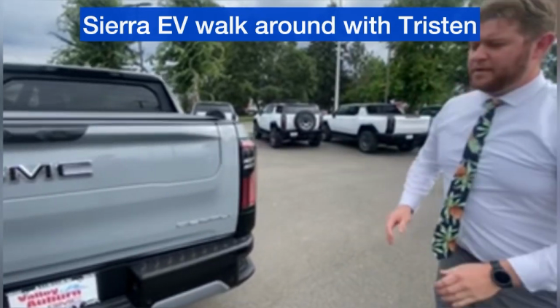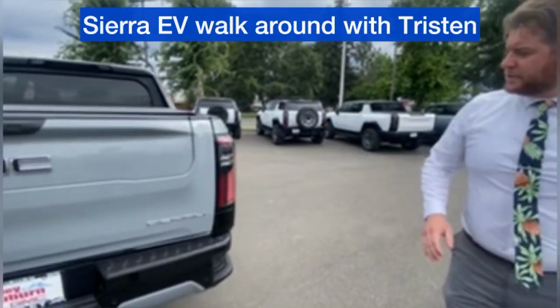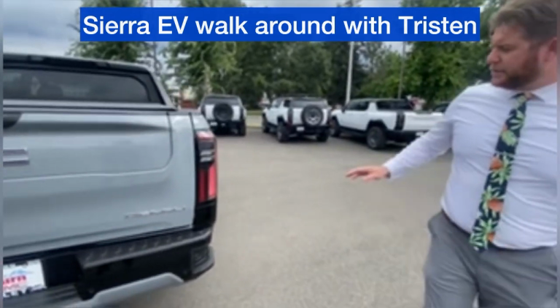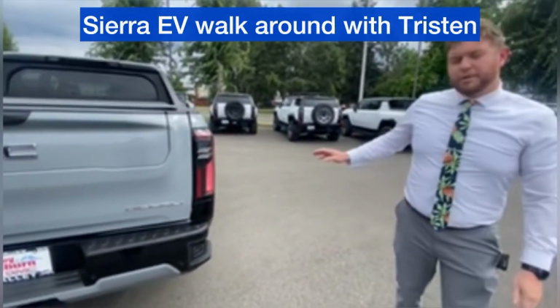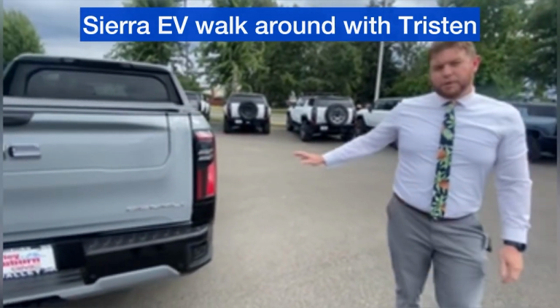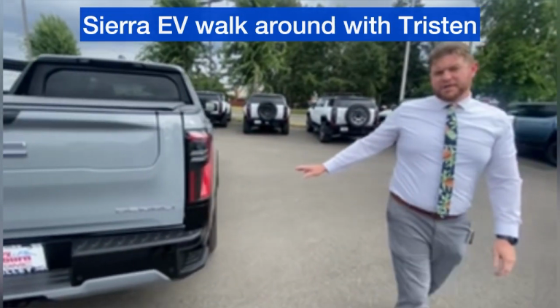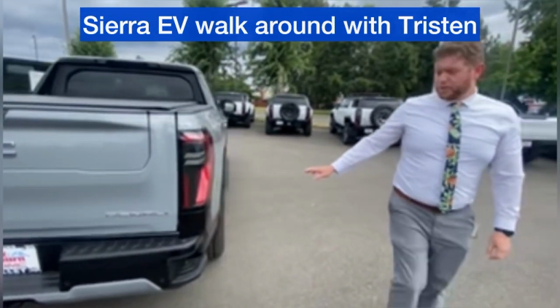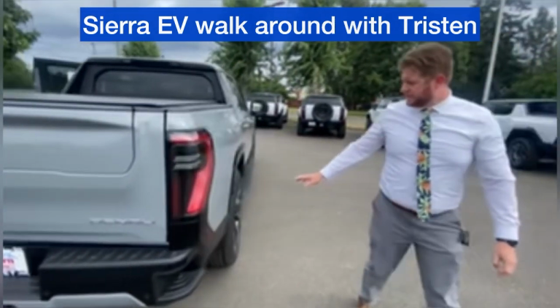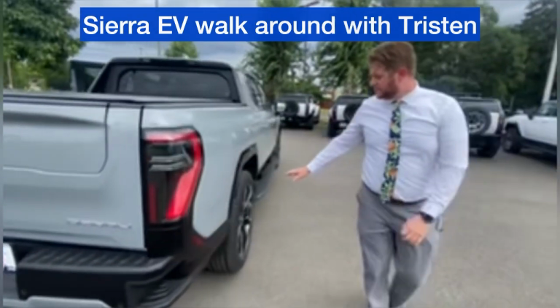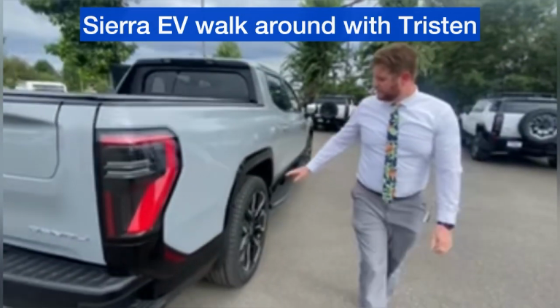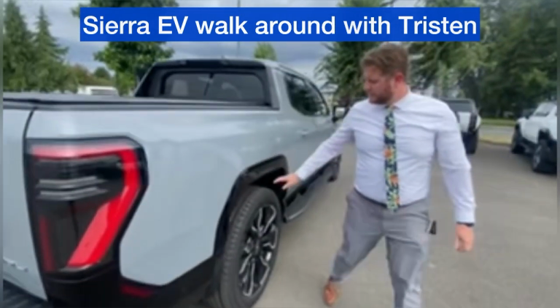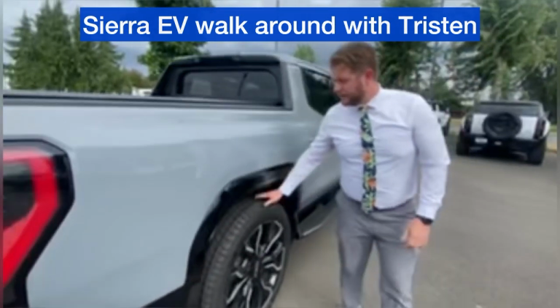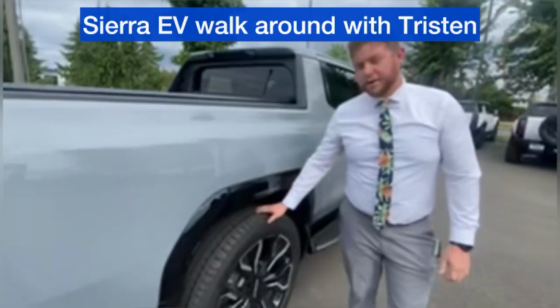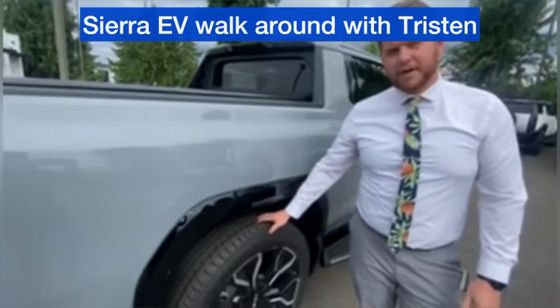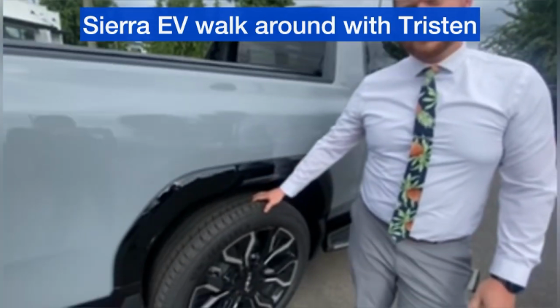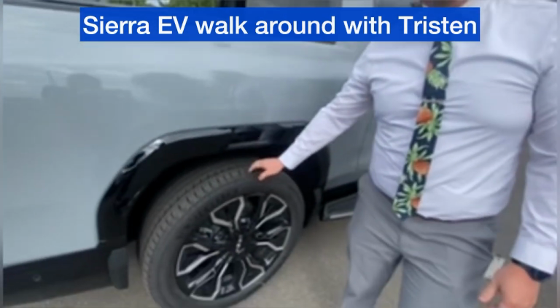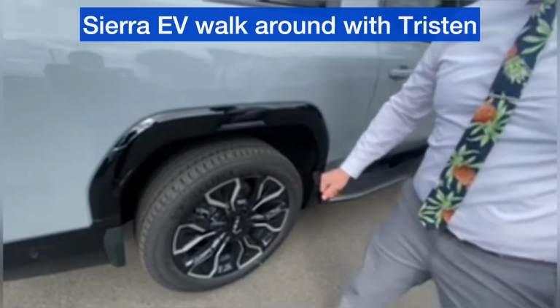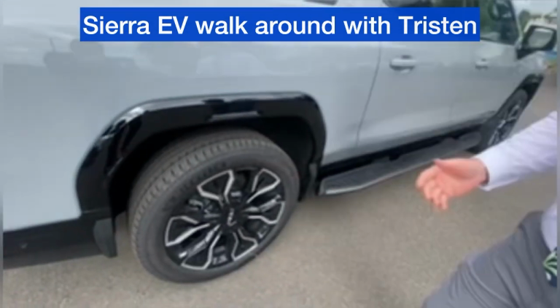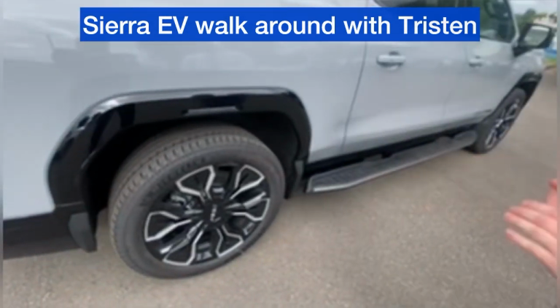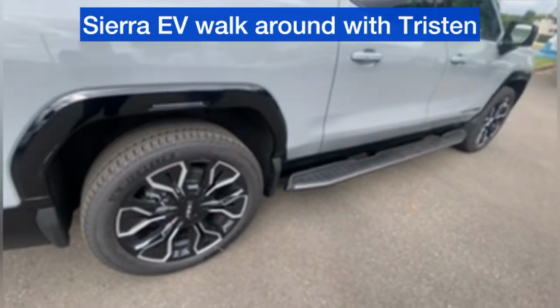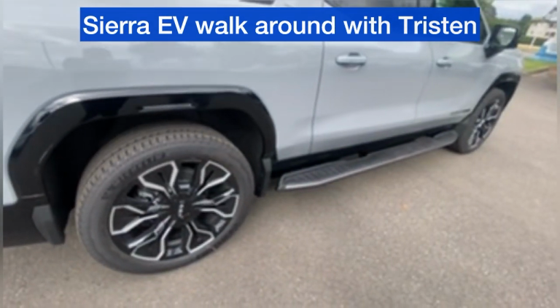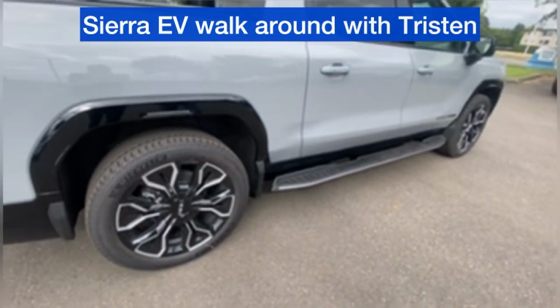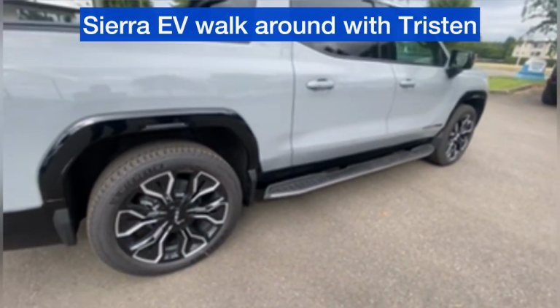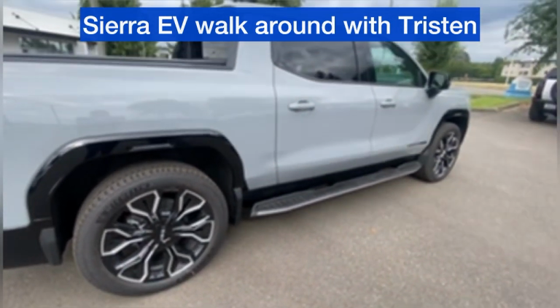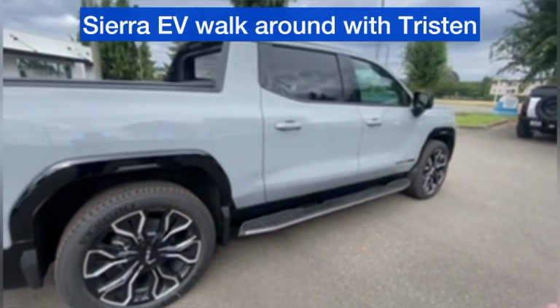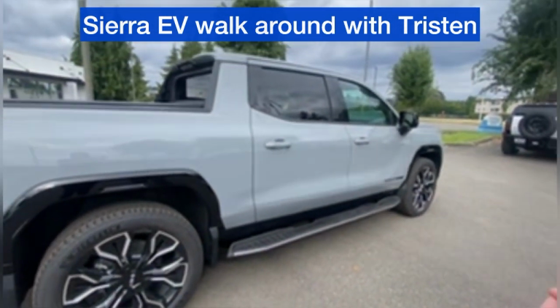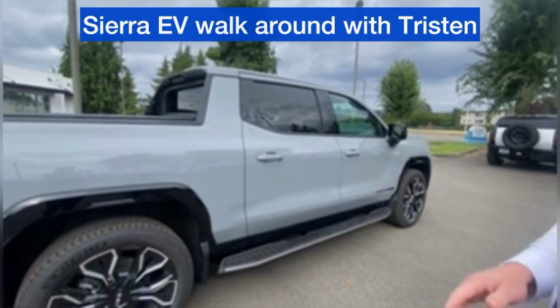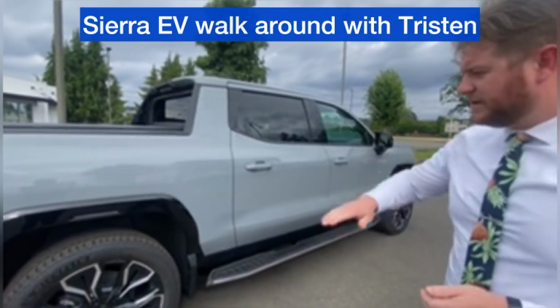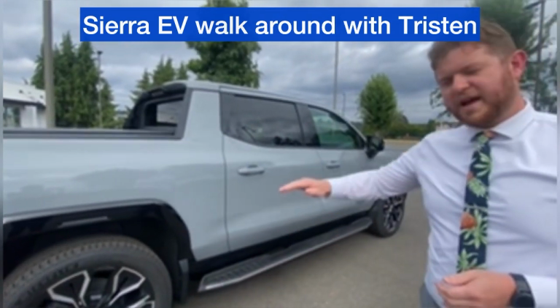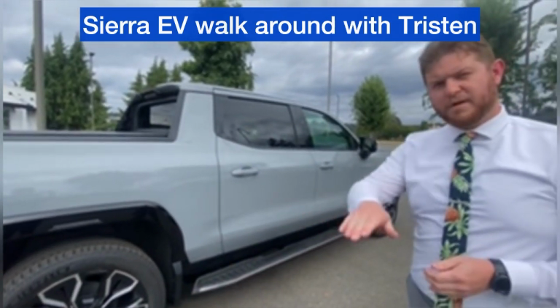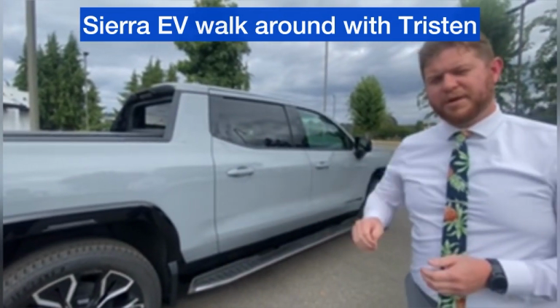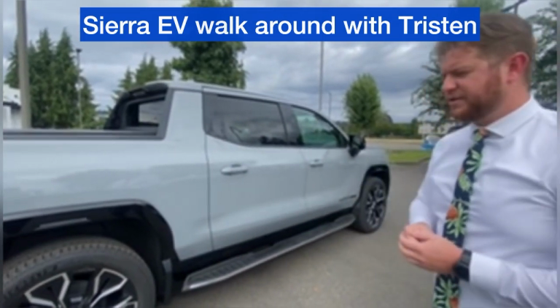These trucks do come with four-wheel steer — Quadra-Steer — for a tighter turning radius and smoother lane transitions at high speeds, as well as crab walk. GMC's first-ever diagonal Omni-movement drive.